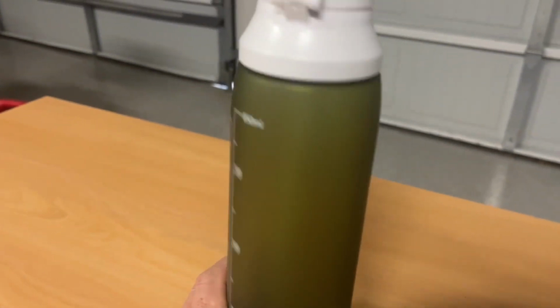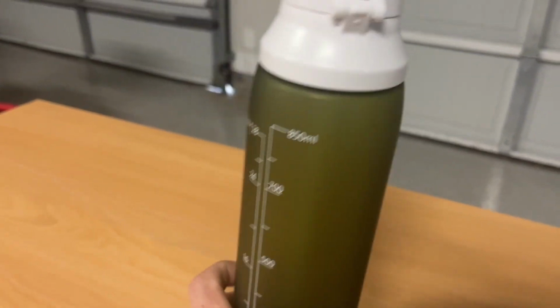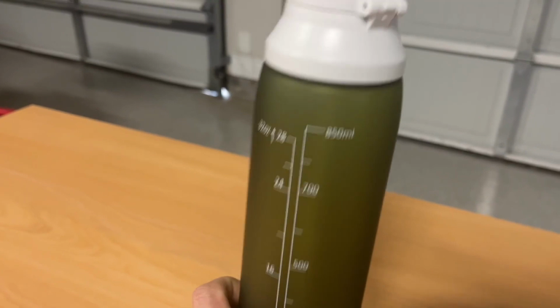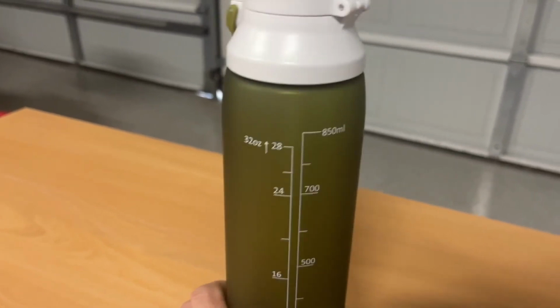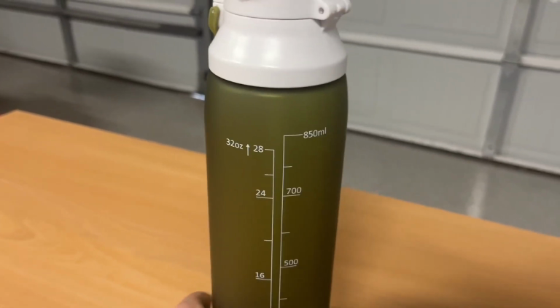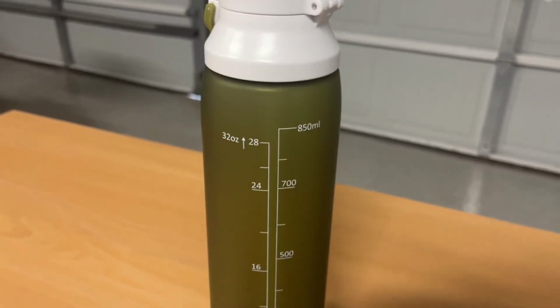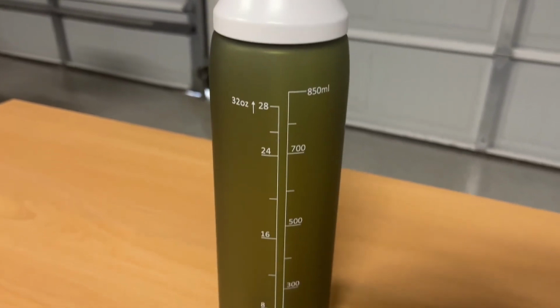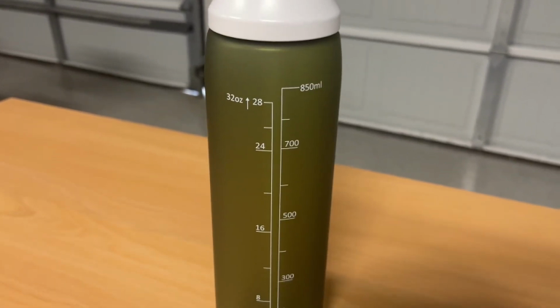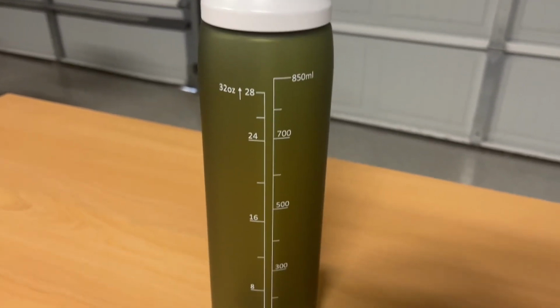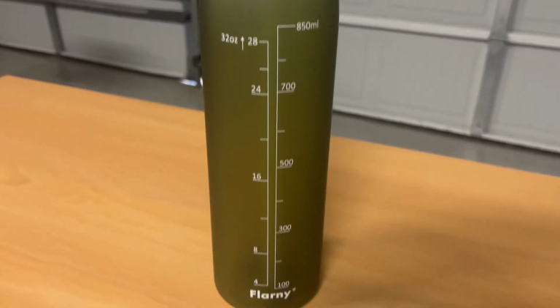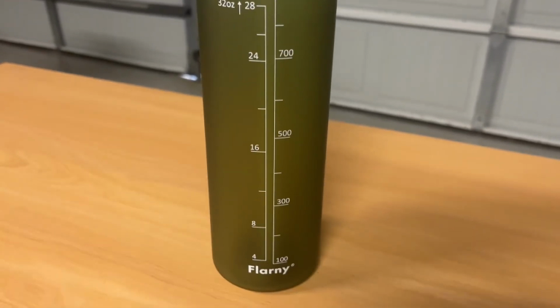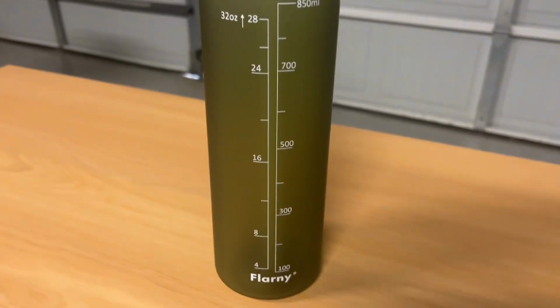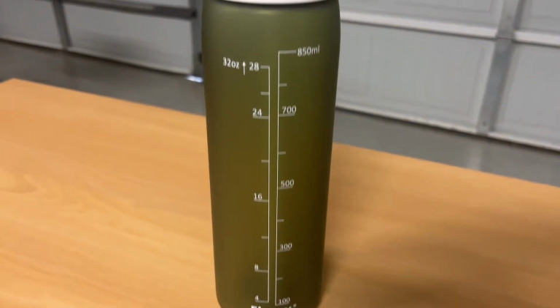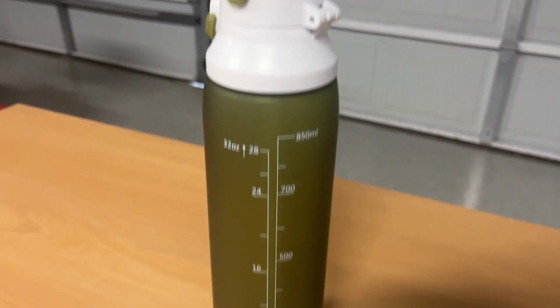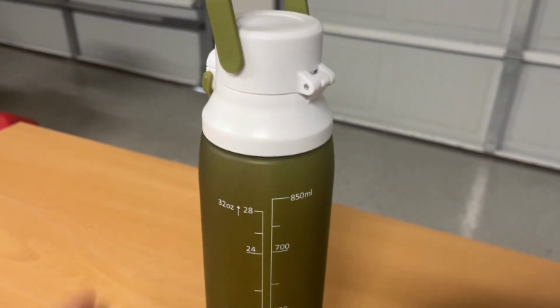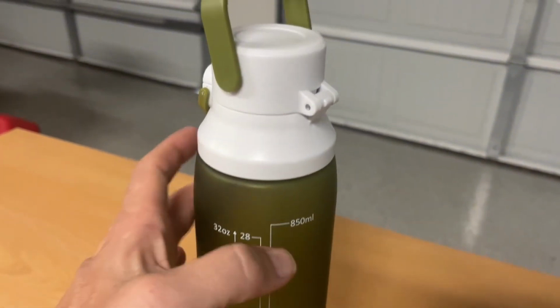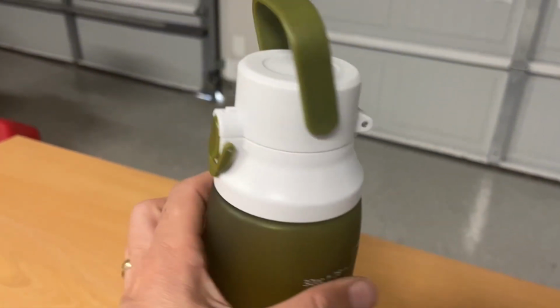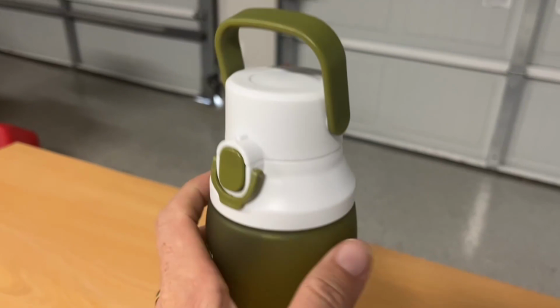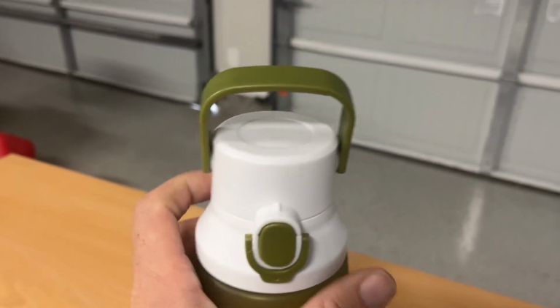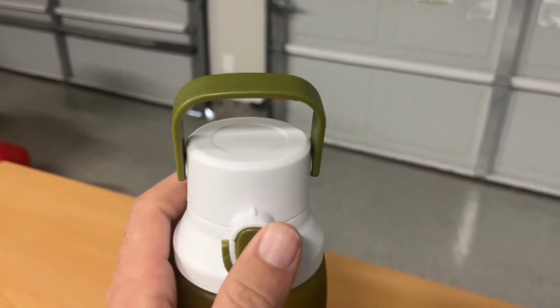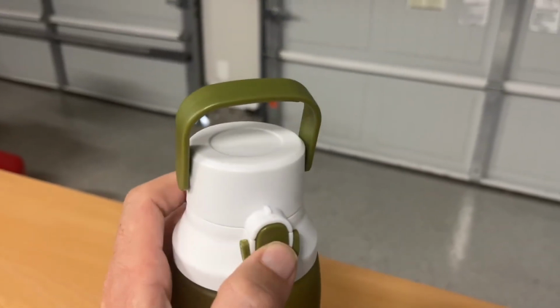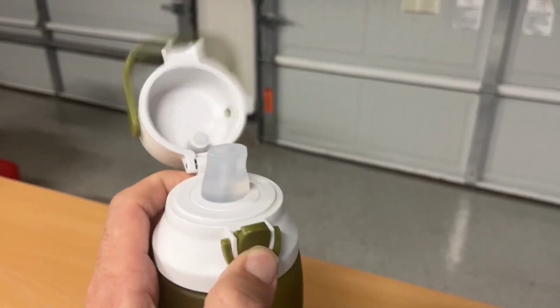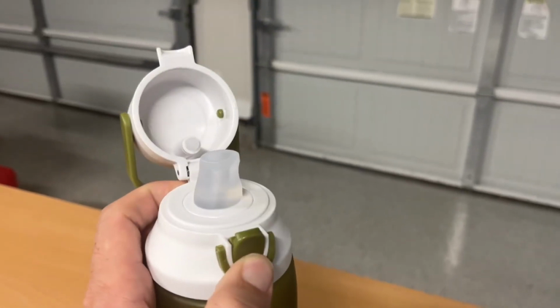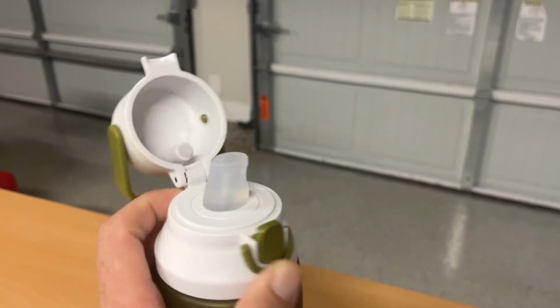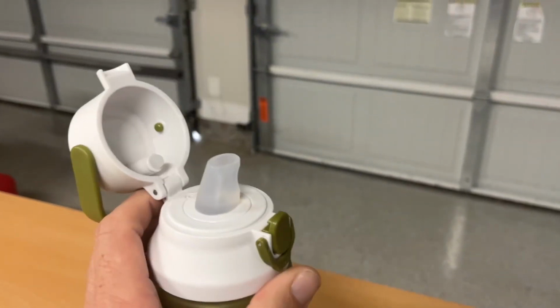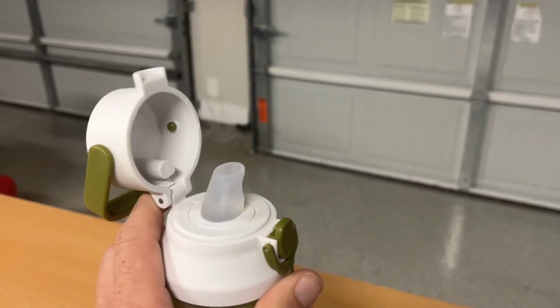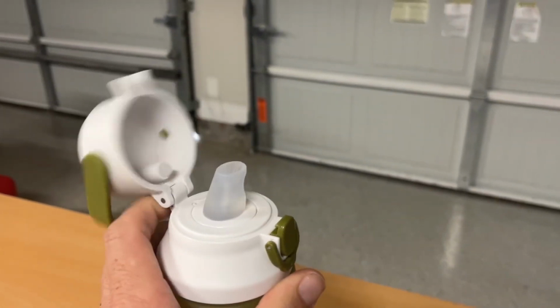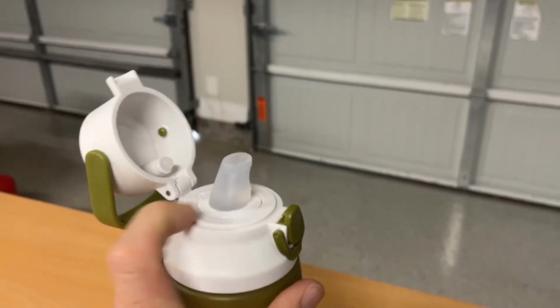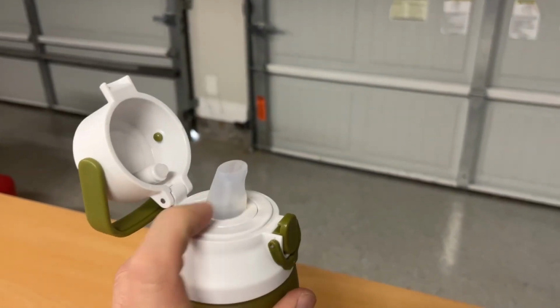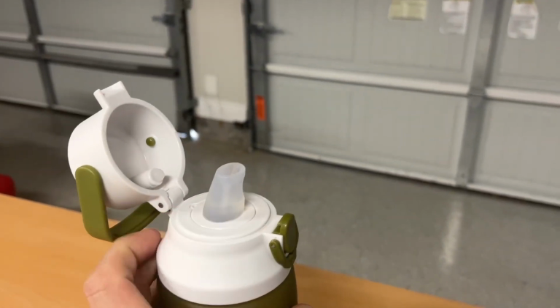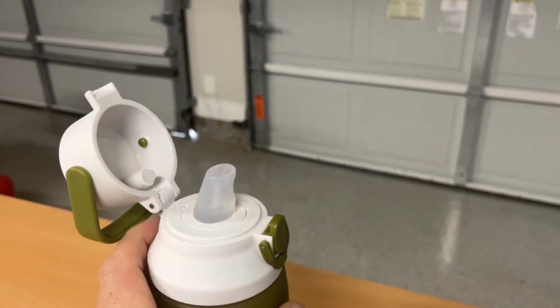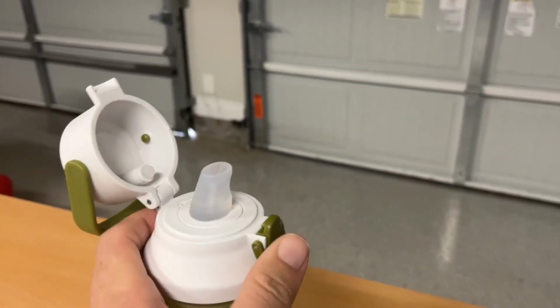On the backside here, got everything measured out. There's a flip top, which is nice because it'll keep your straw clean and protected.